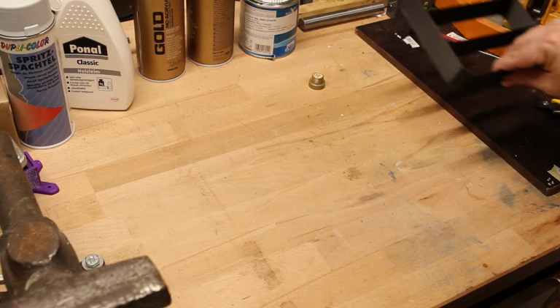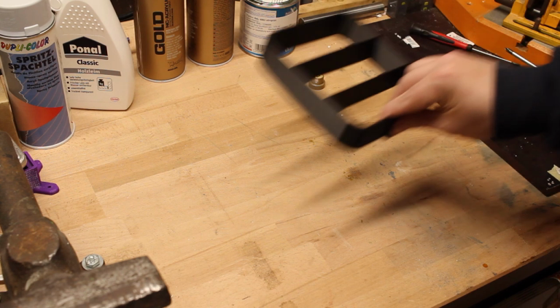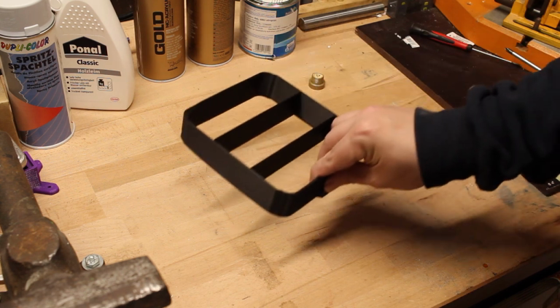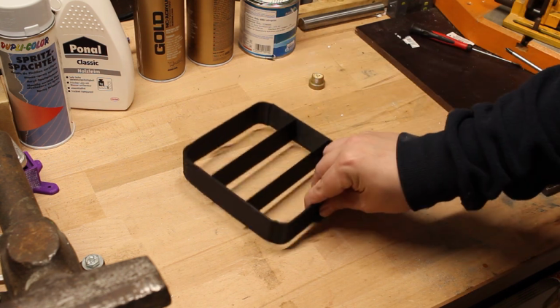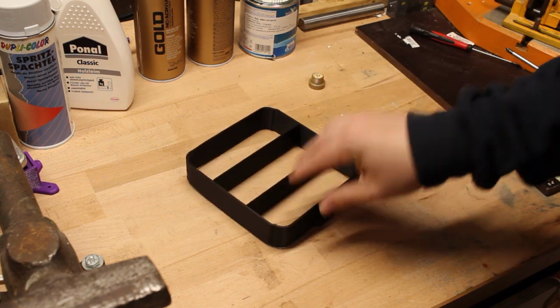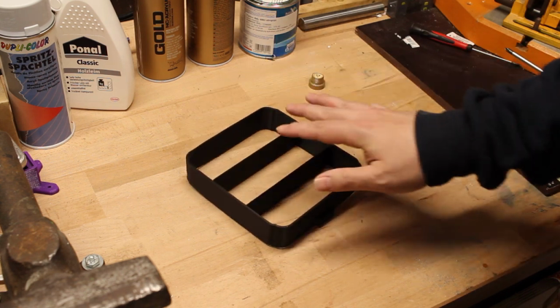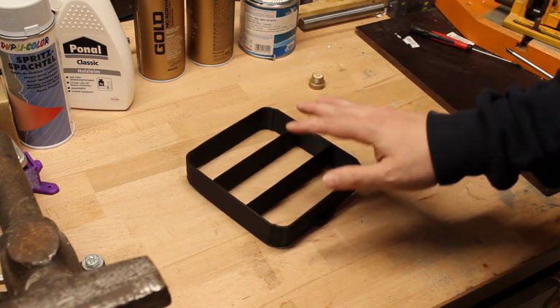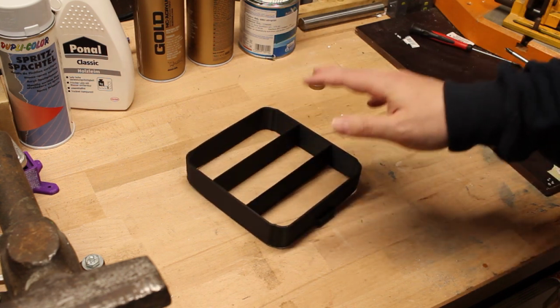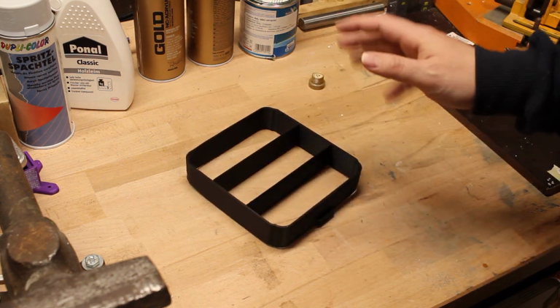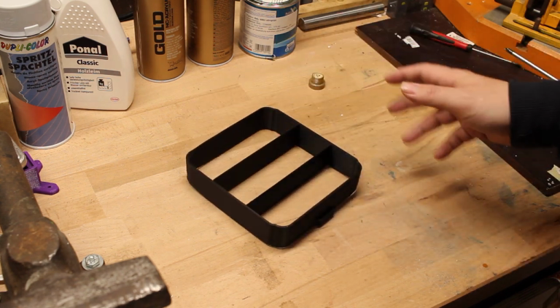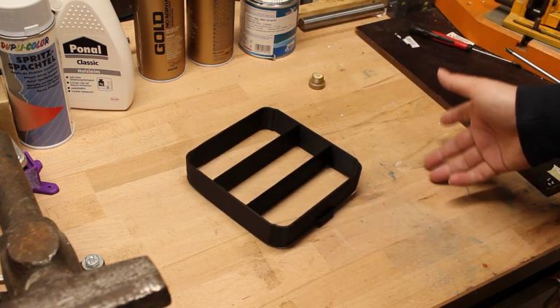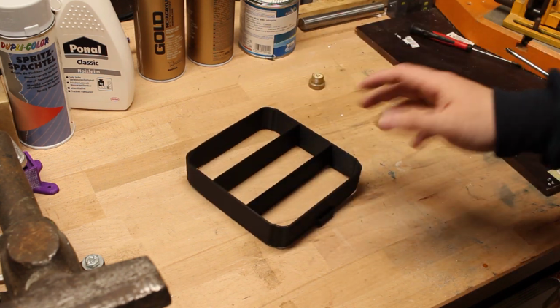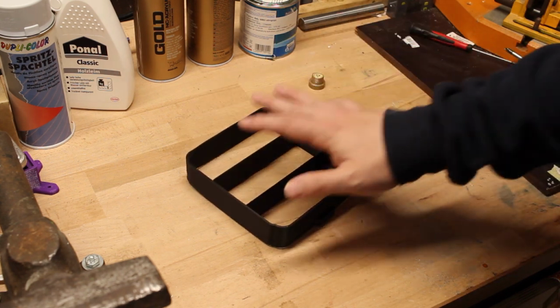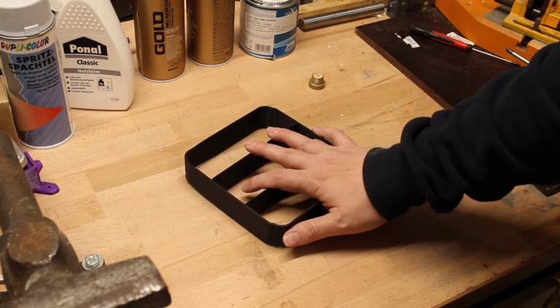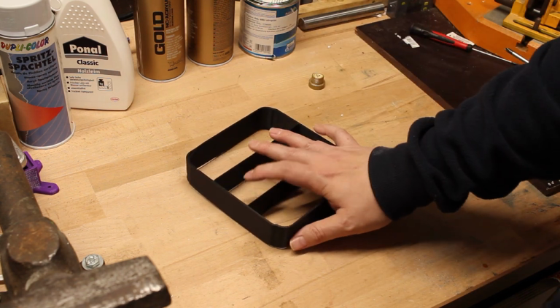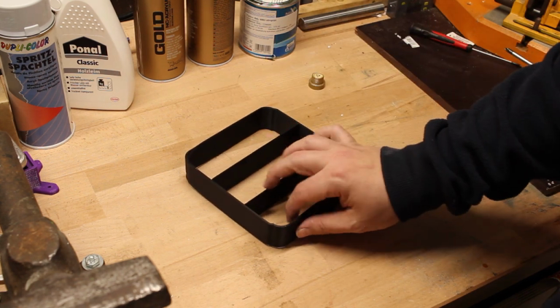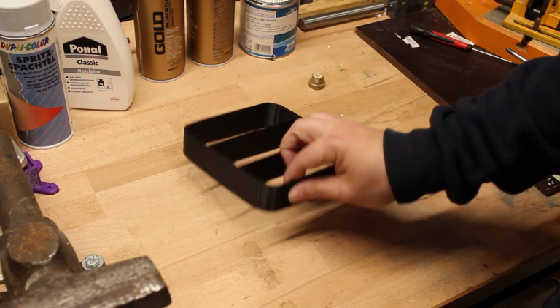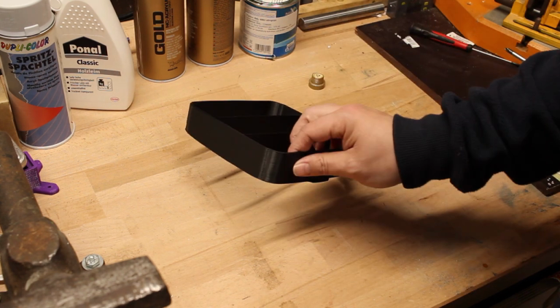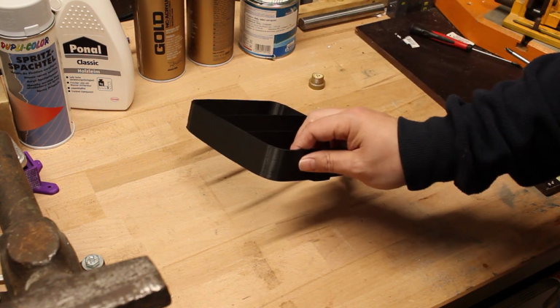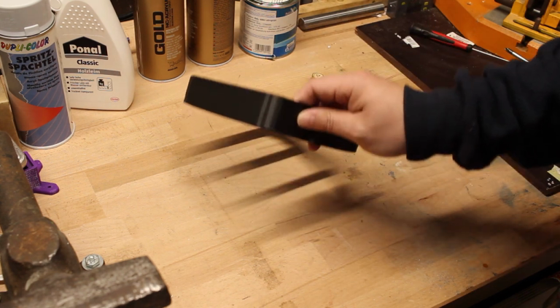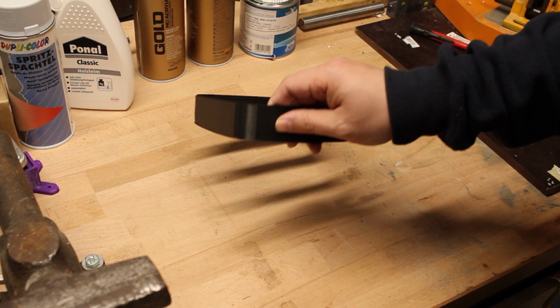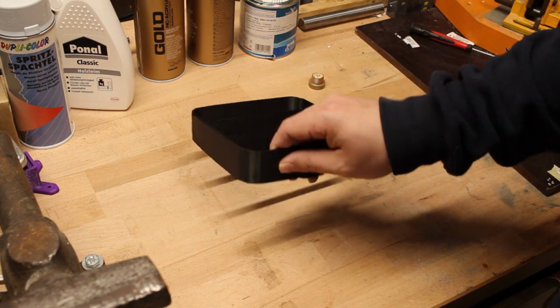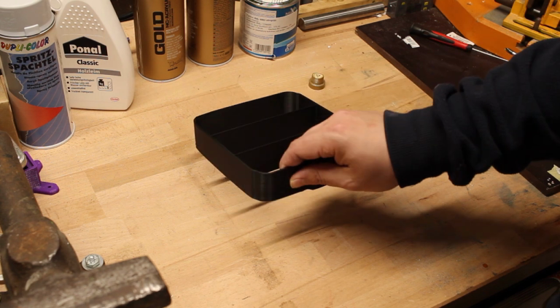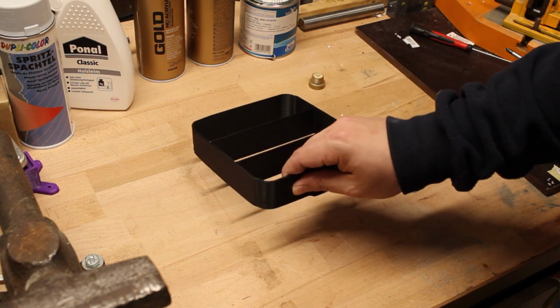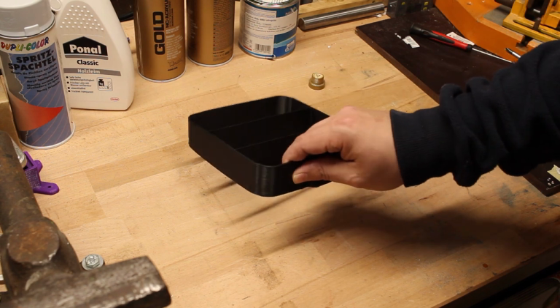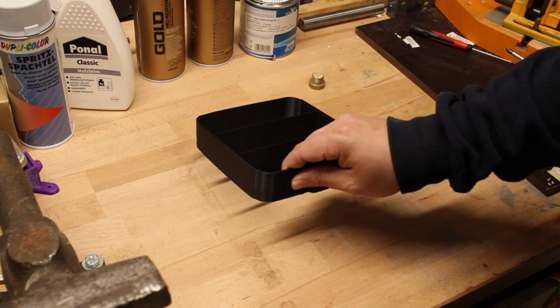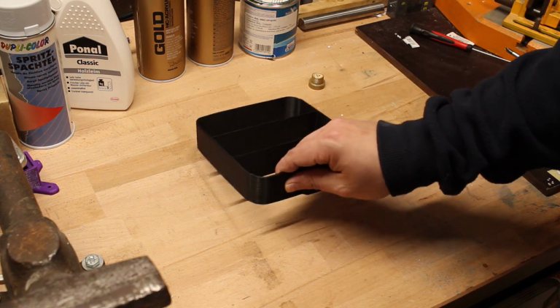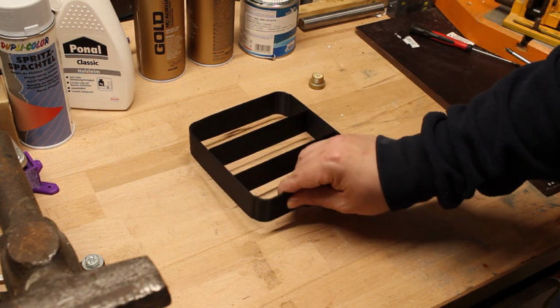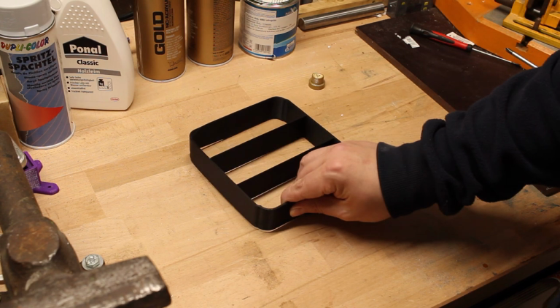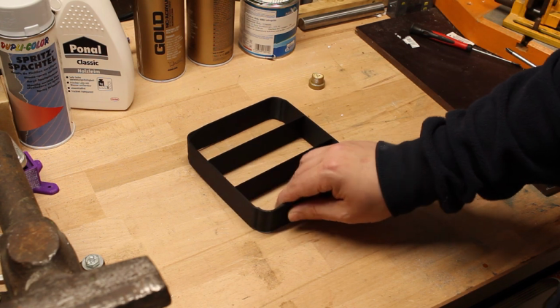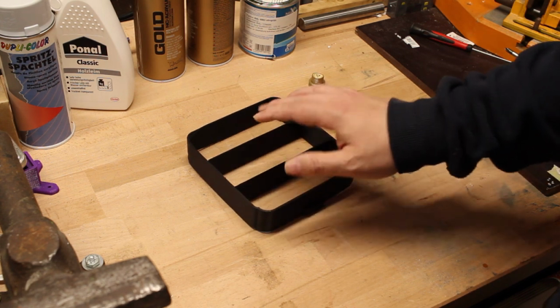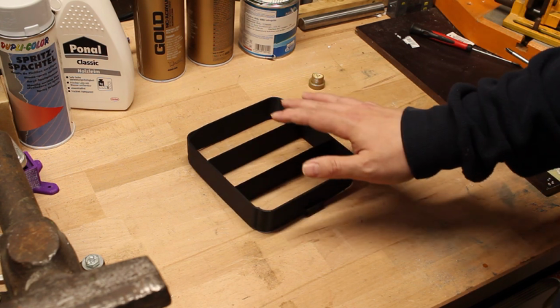I'll show you what I did to my case with this failed print. It's a bit small but I think I can demonstrate what I did there.